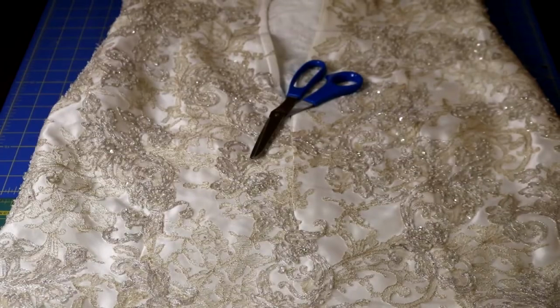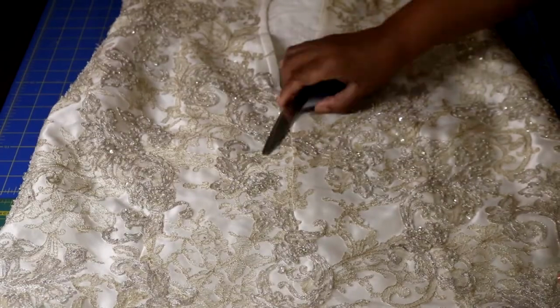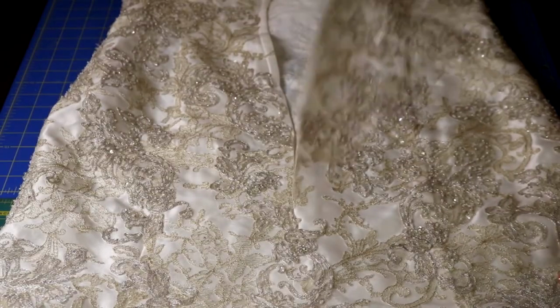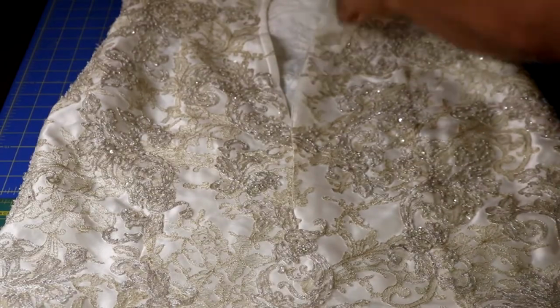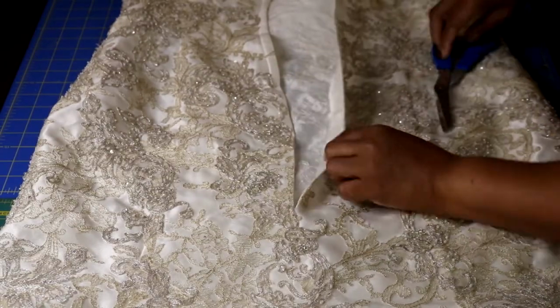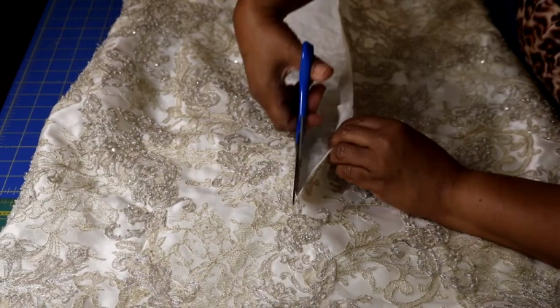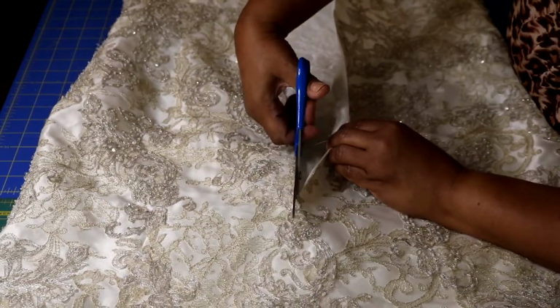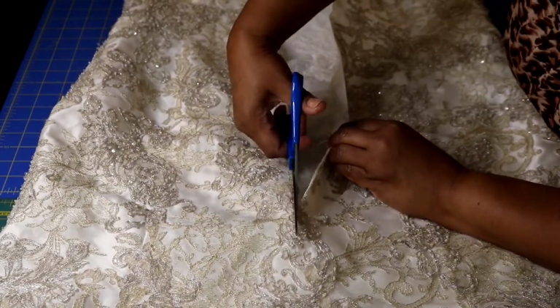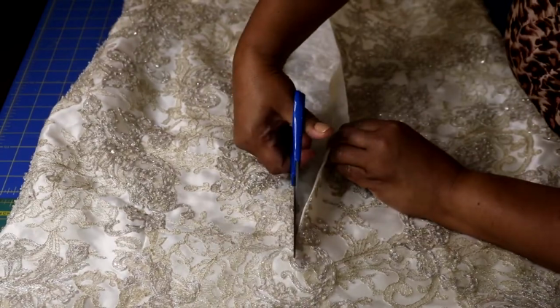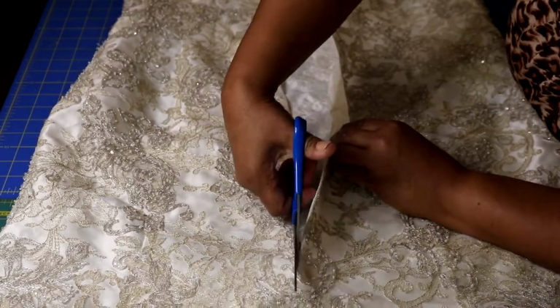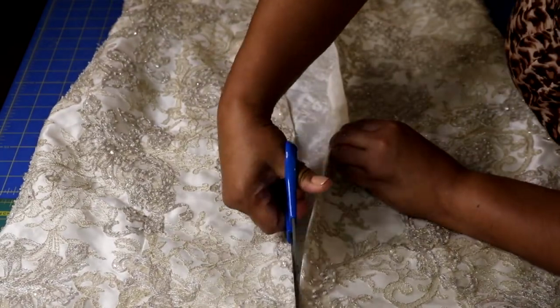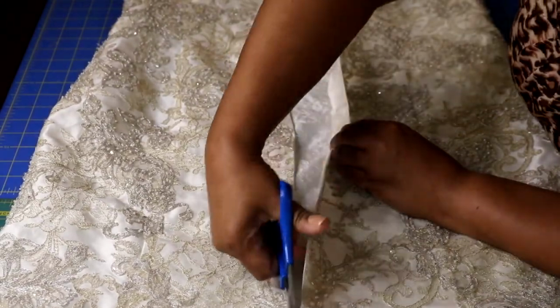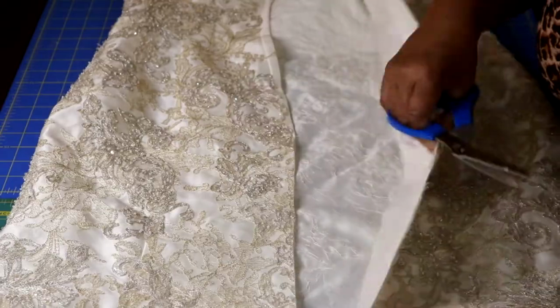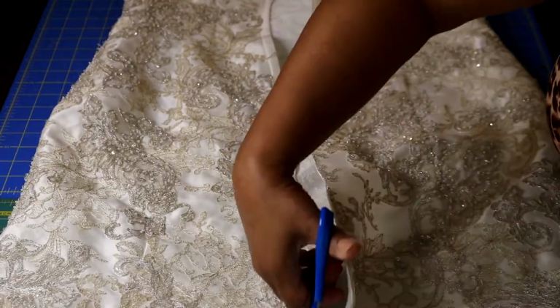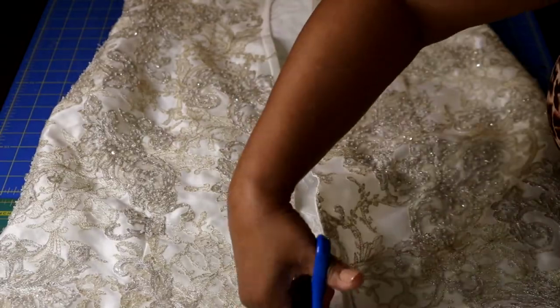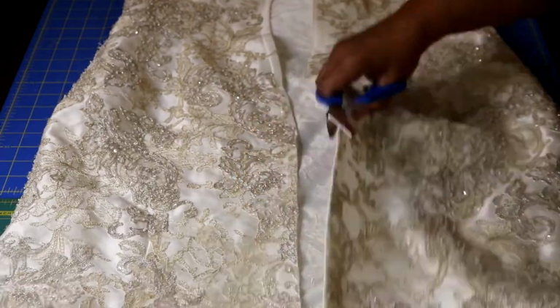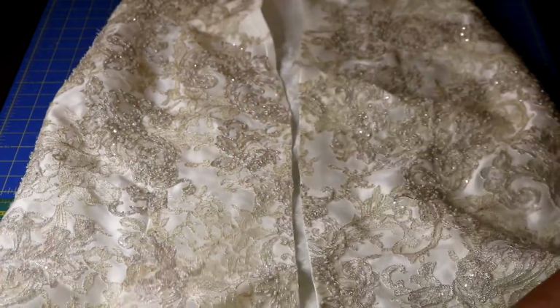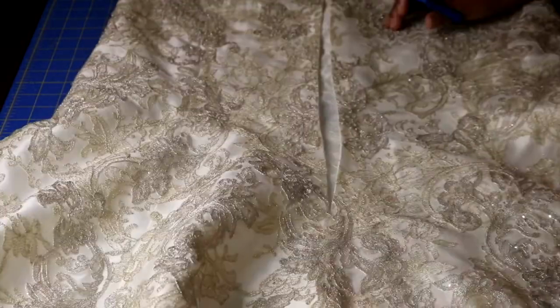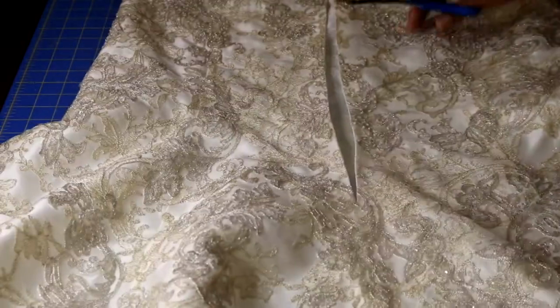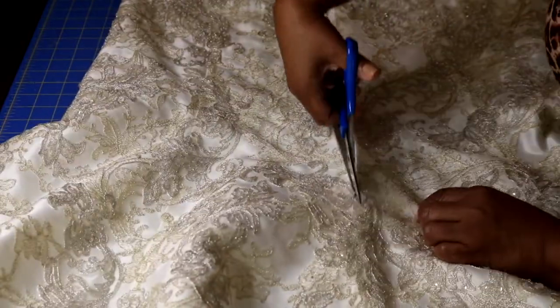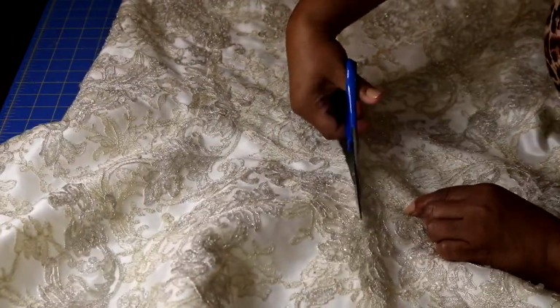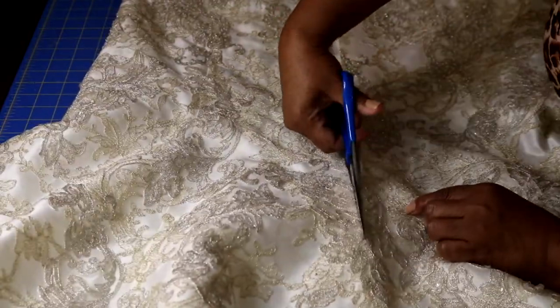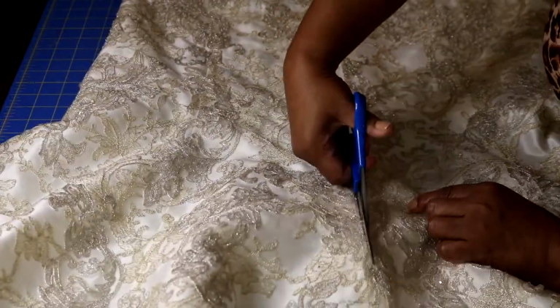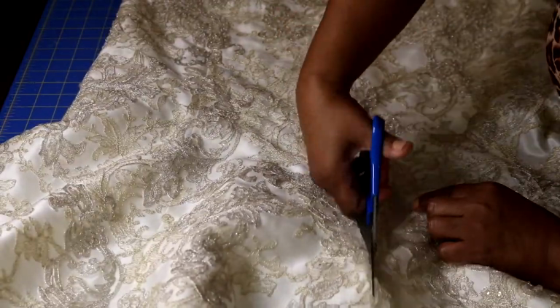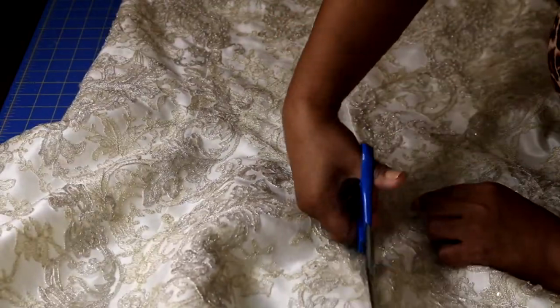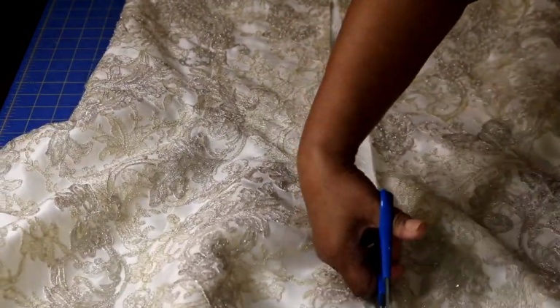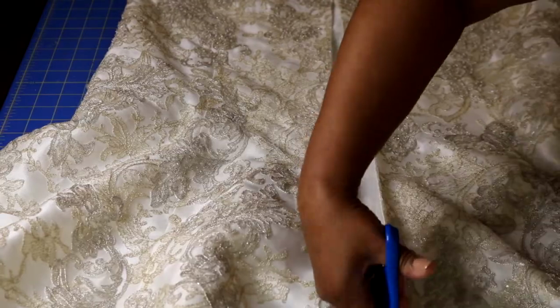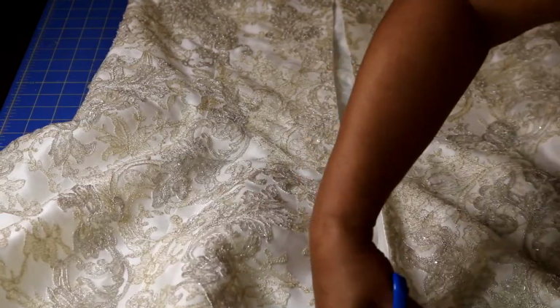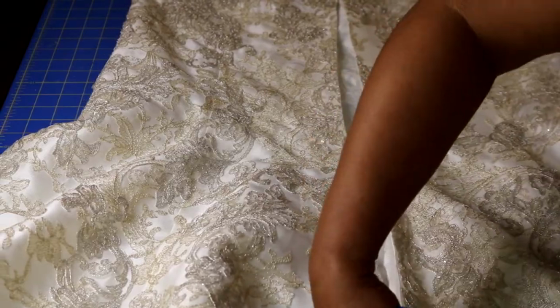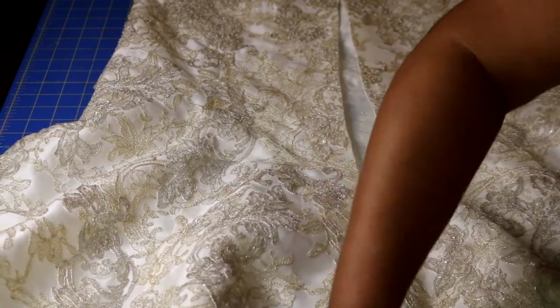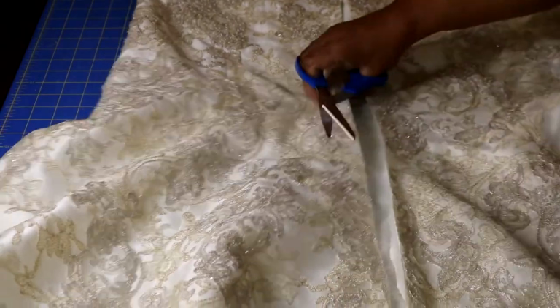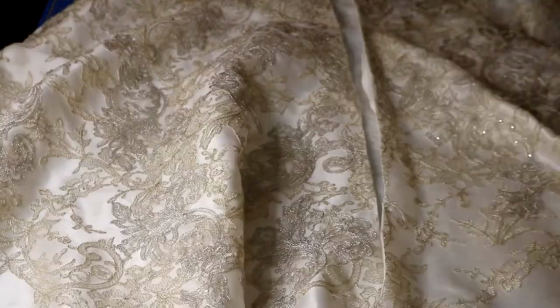I'm going to cut up the center back seam, starting where the zipper began, all the way down to the hem. And I'm cutting through the embroidery, through the beading and the sequins.